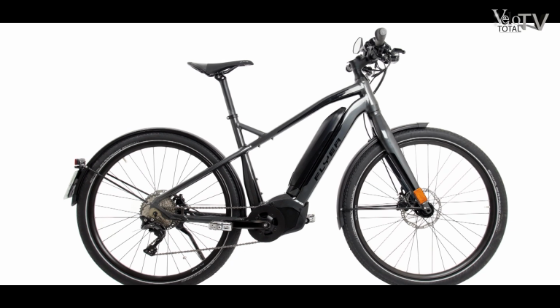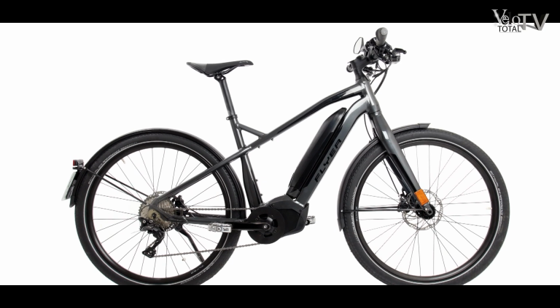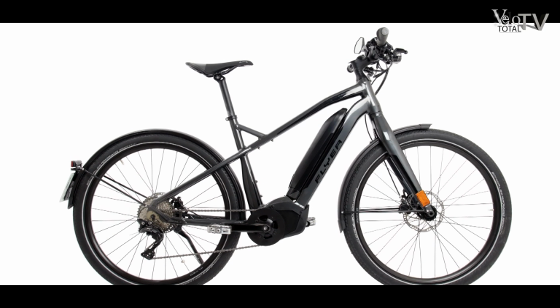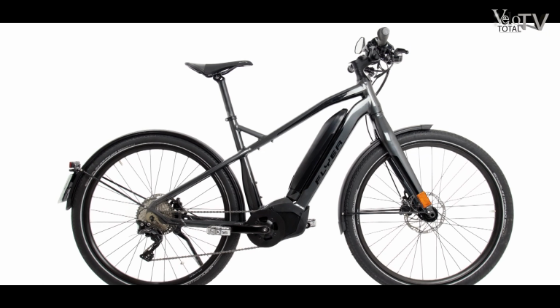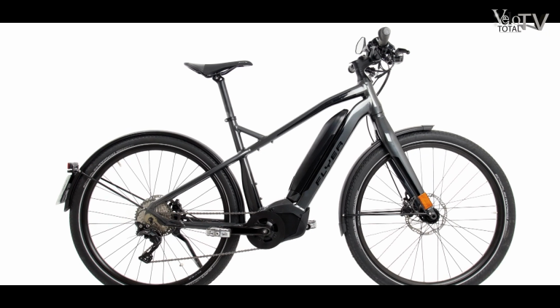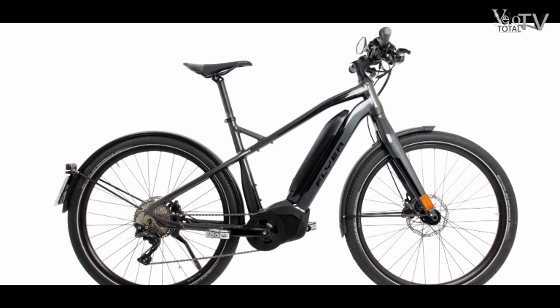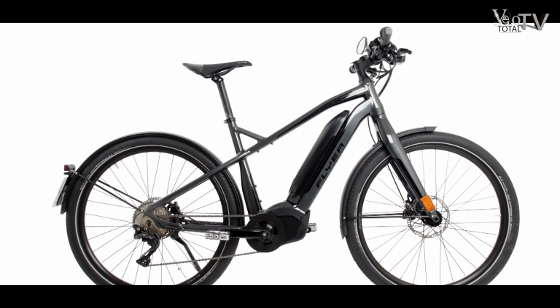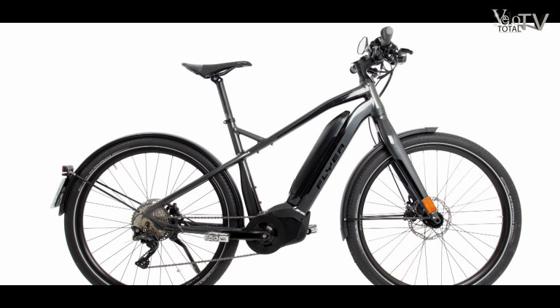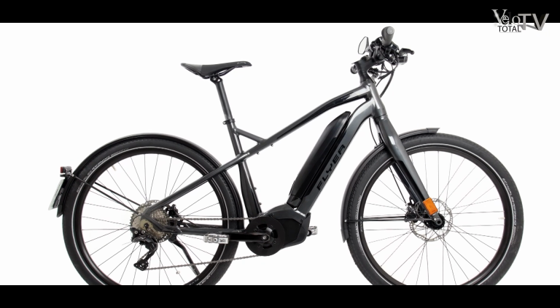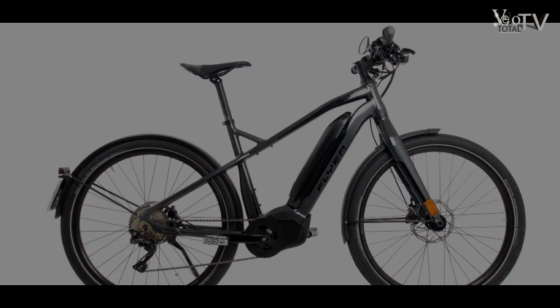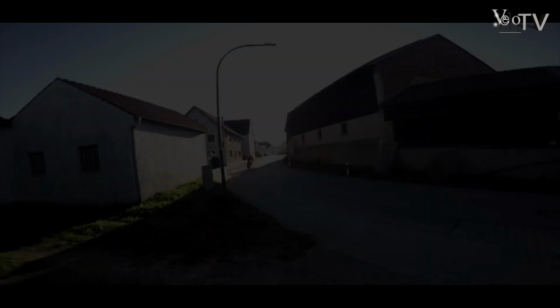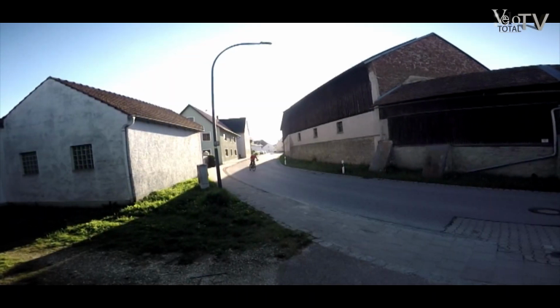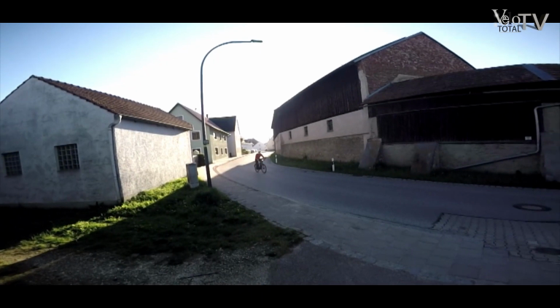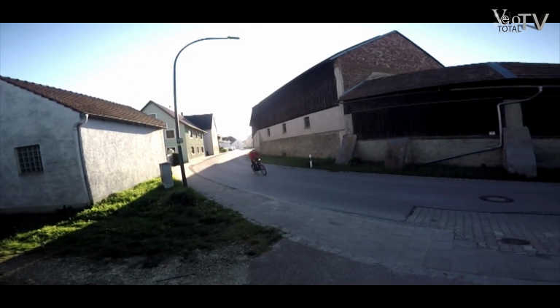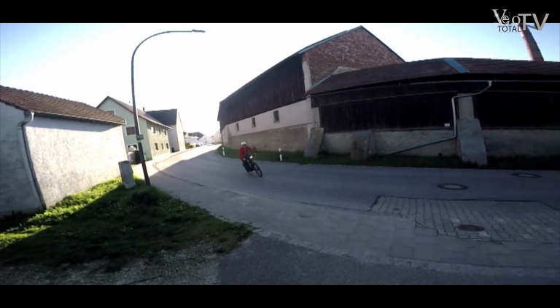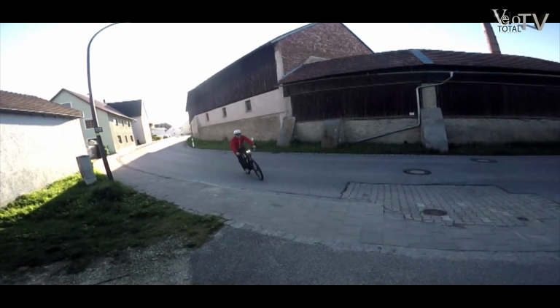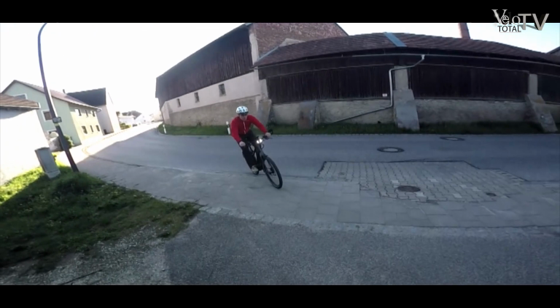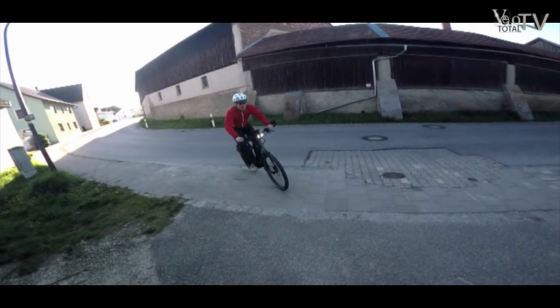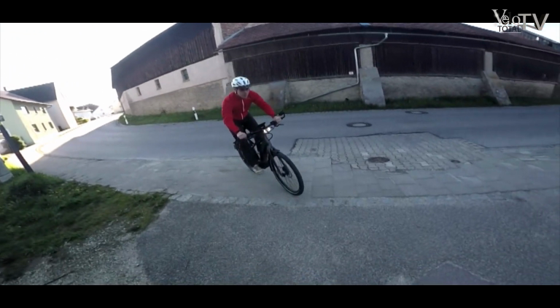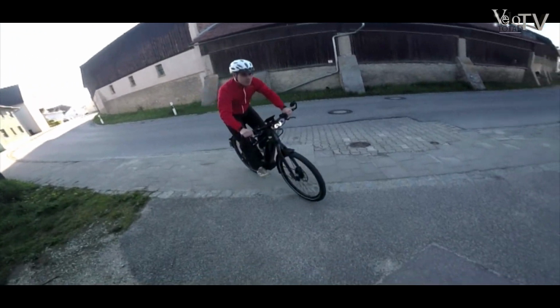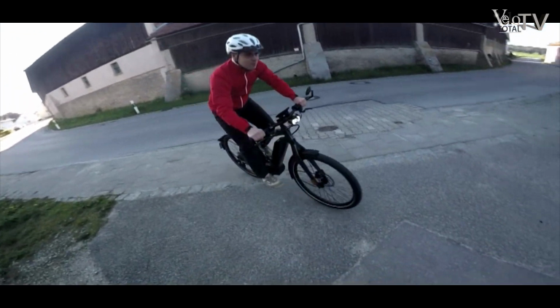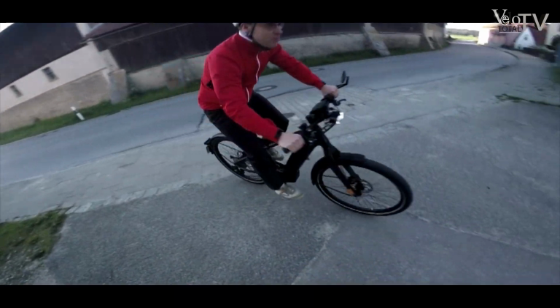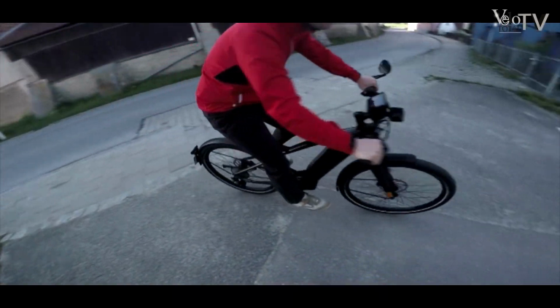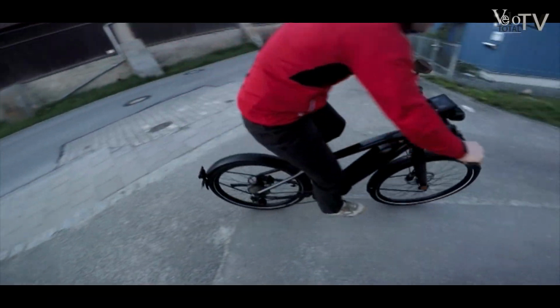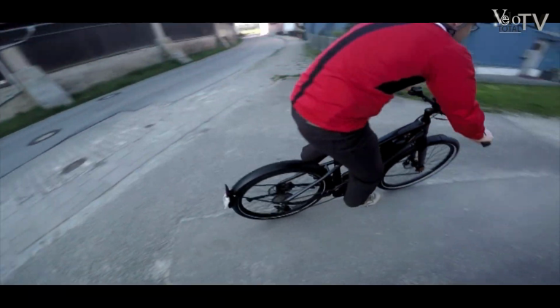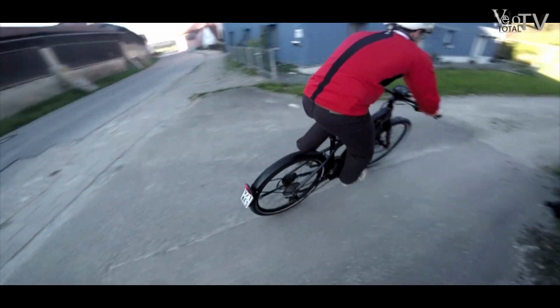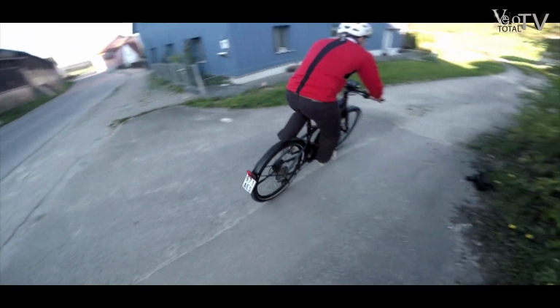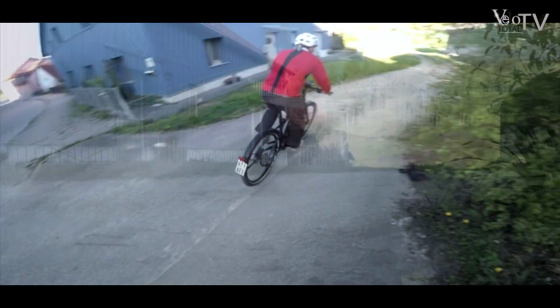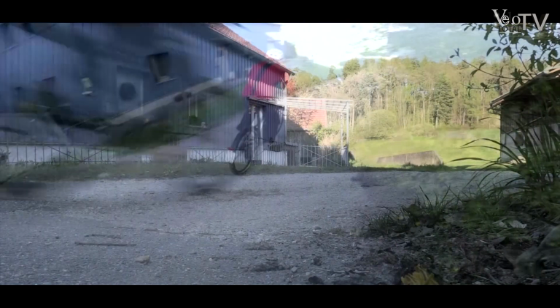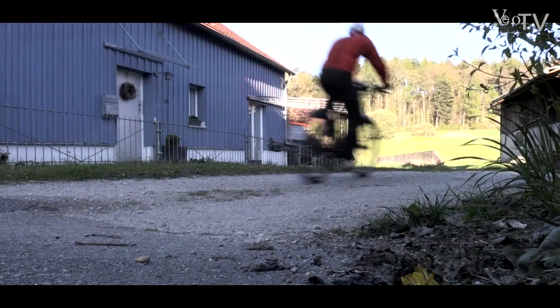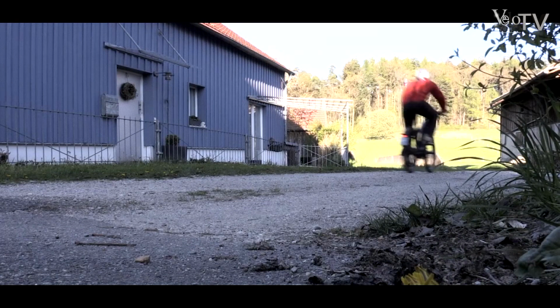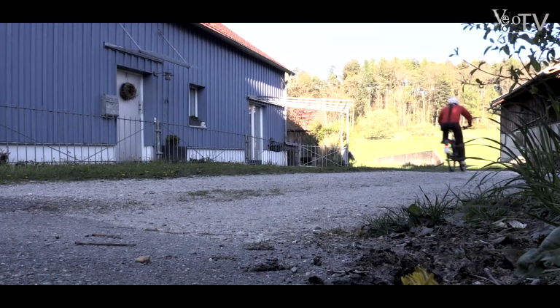Die Flyer U-Serie feiert dieses Jahr ihre Premiere. Dieser robuste Neuling der Schweizer partizipiert natürlich an einem vorhandenen Technikpool, wie man ihn sich für eine neue E-Bike-Gattung nicht besser wünschen könnte.